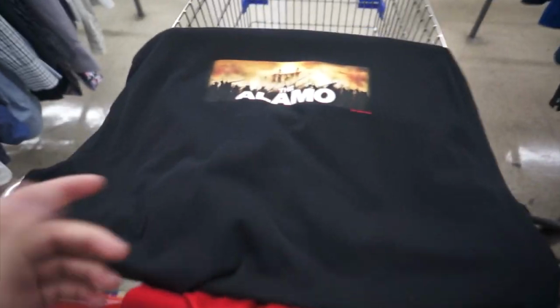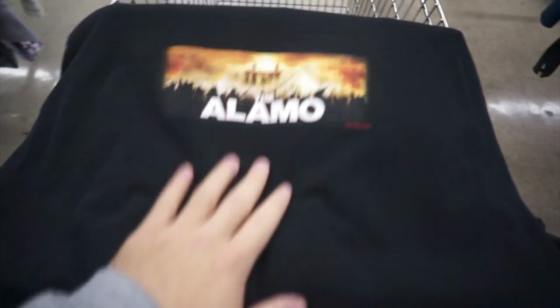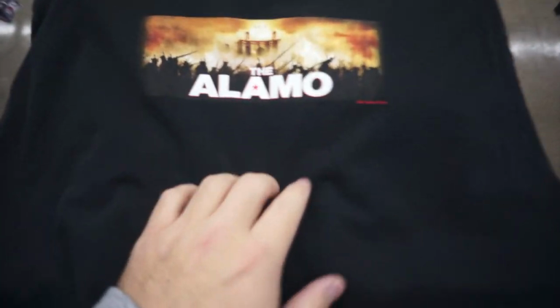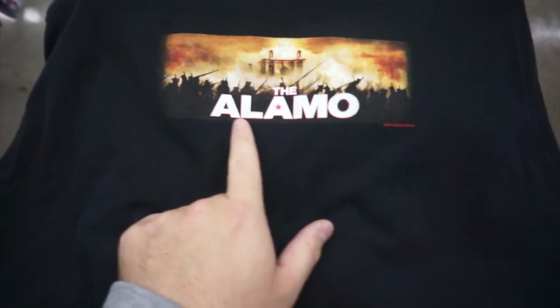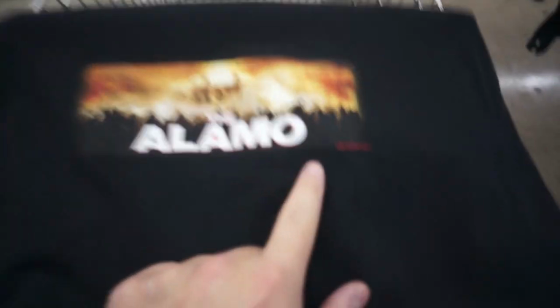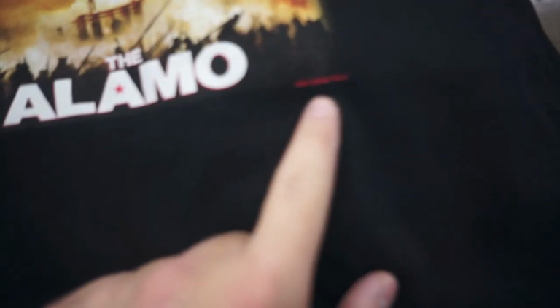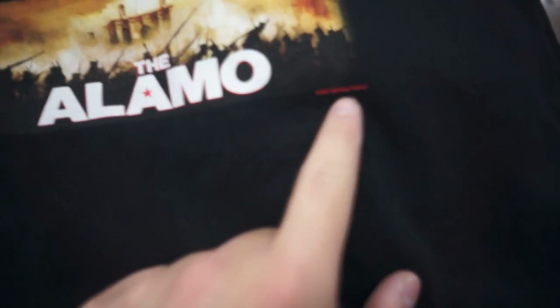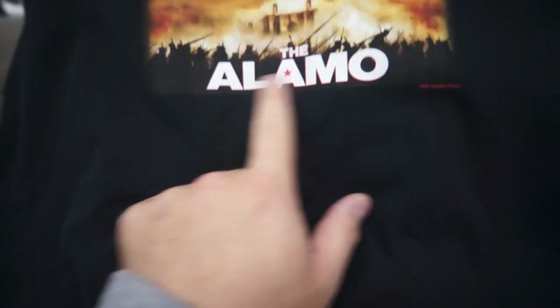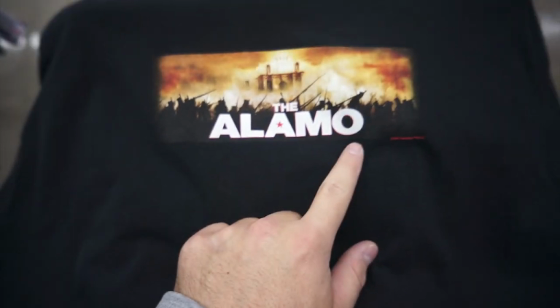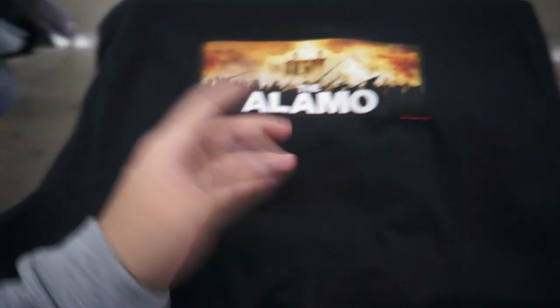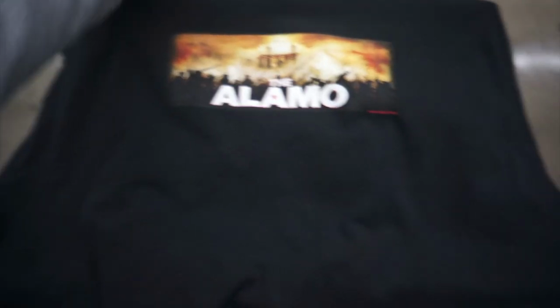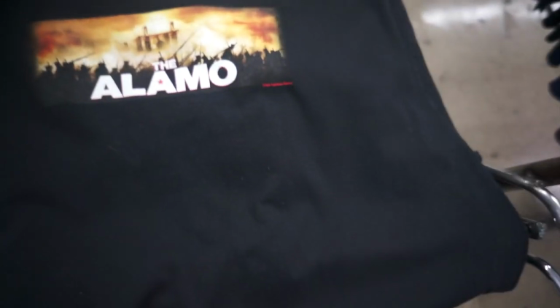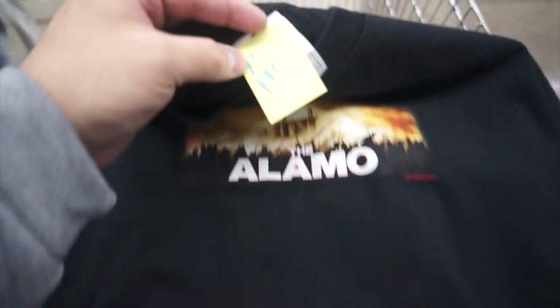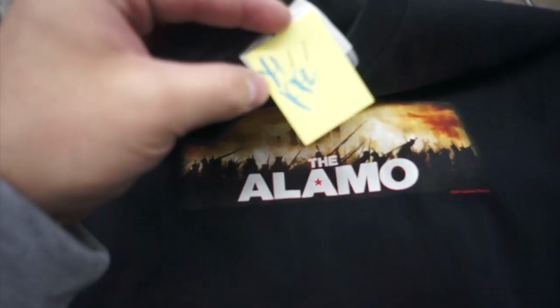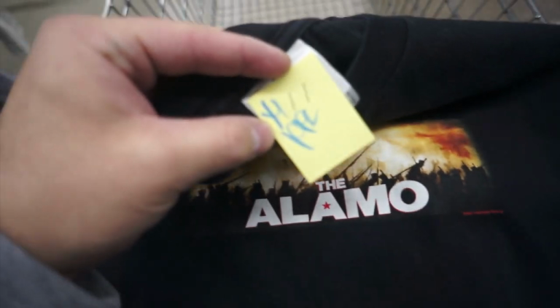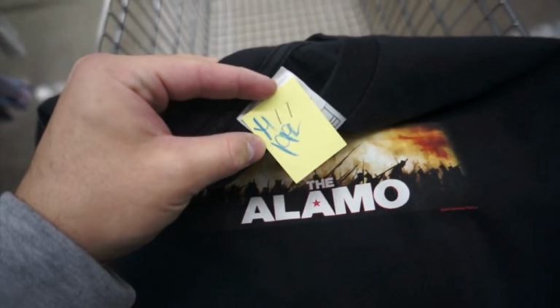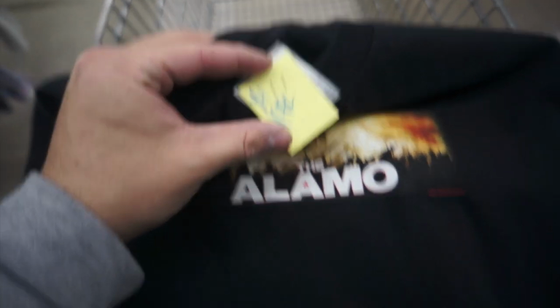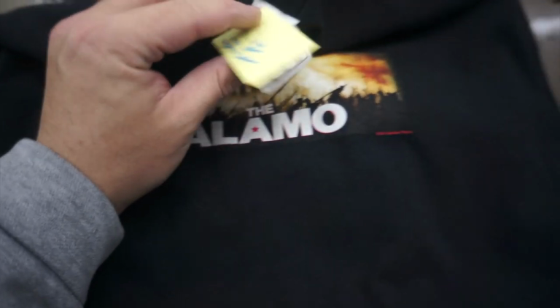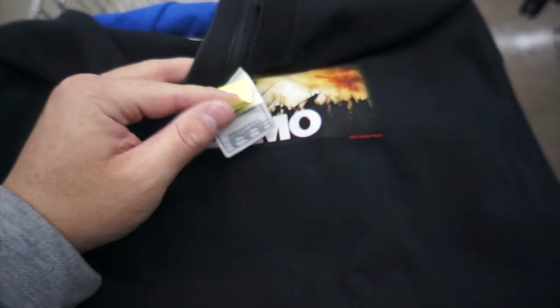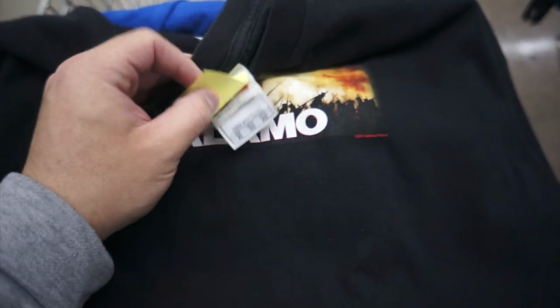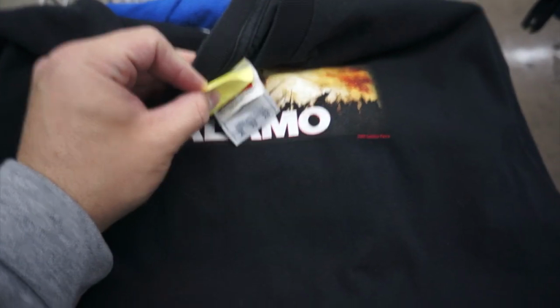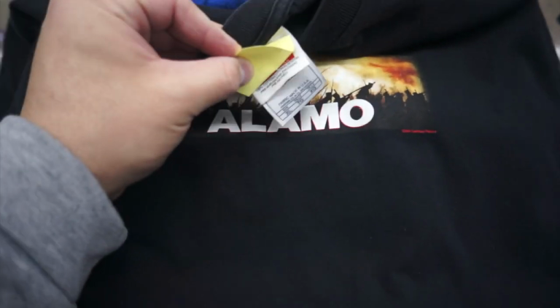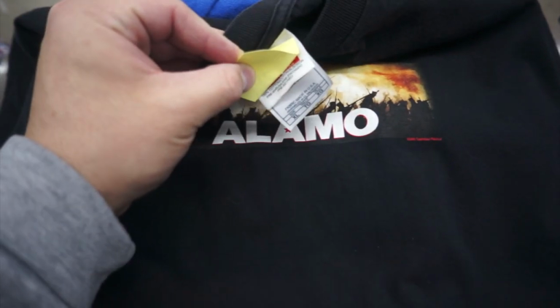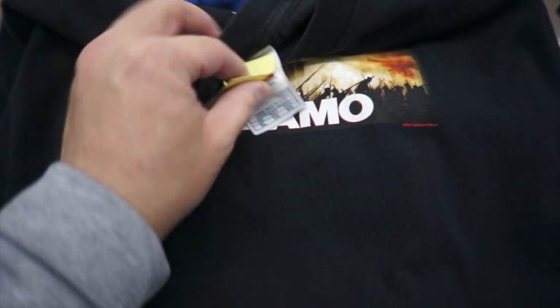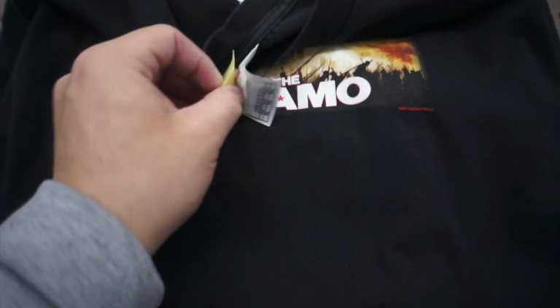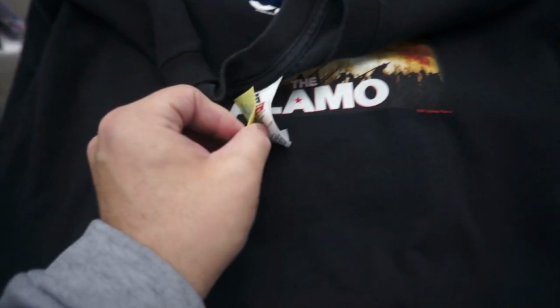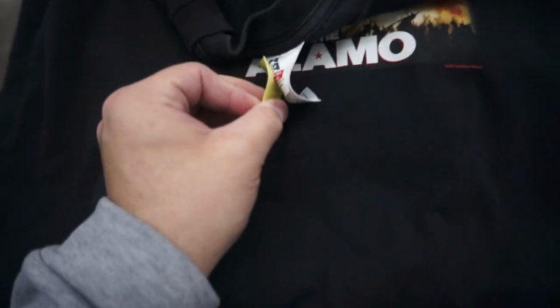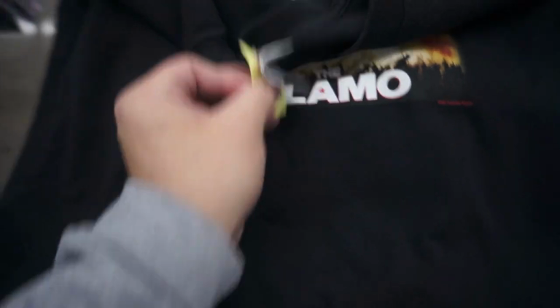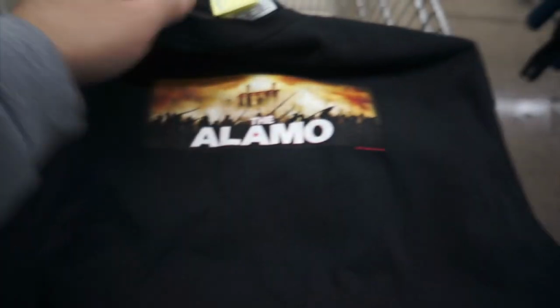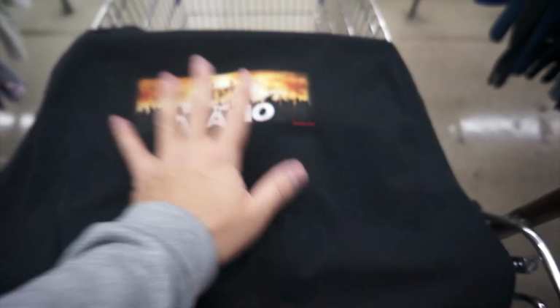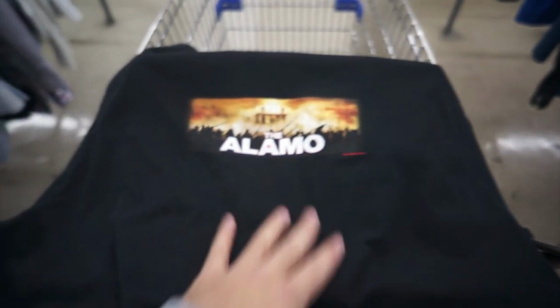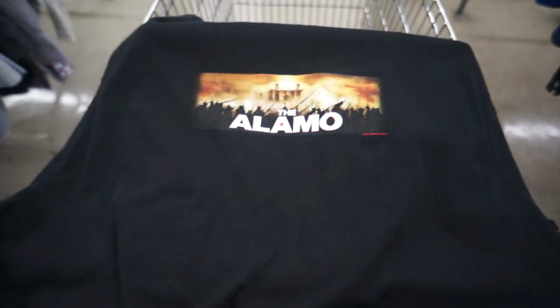For $1.99 I found the 2004 The Alamo tee — I don't know if y'all remember this movie. Oh my bad, it's only $1.99, I don't know why I thought it was $3.99. Even better. It's a size XL on the old Allstyle tag — definitely gonna go ahead and scoop that one up.